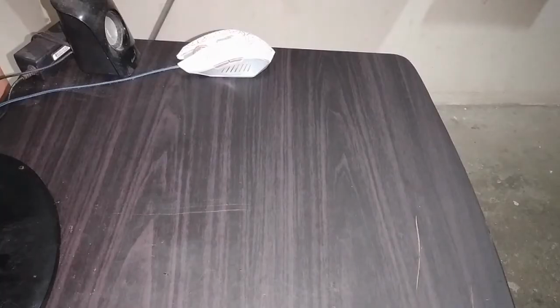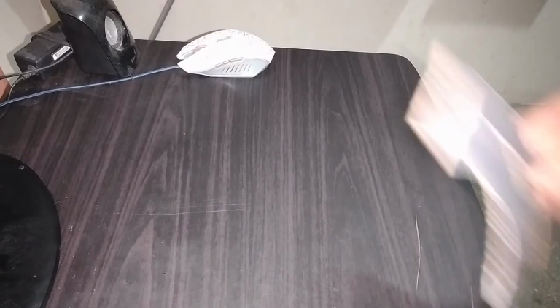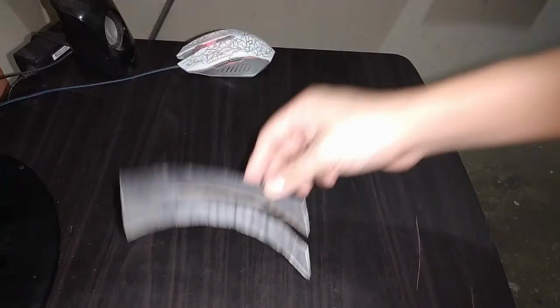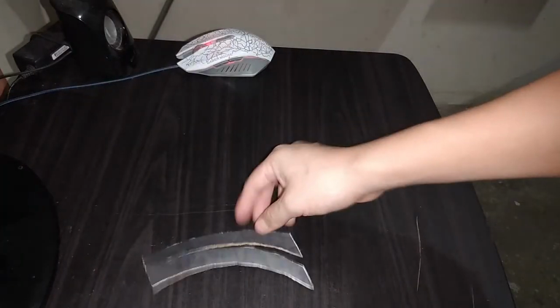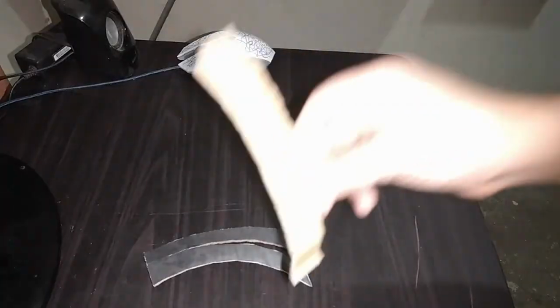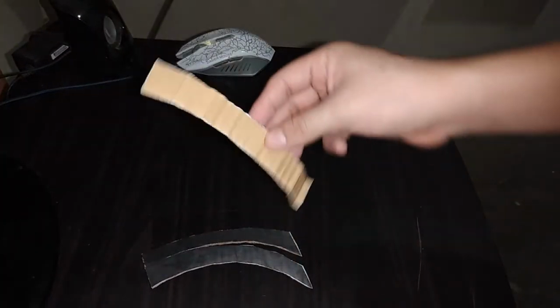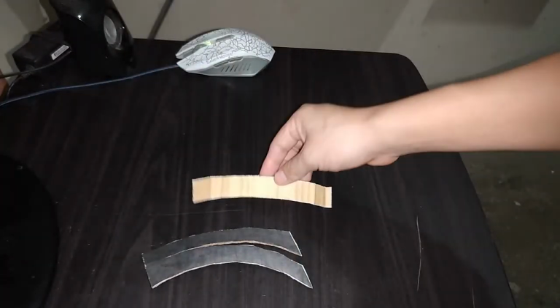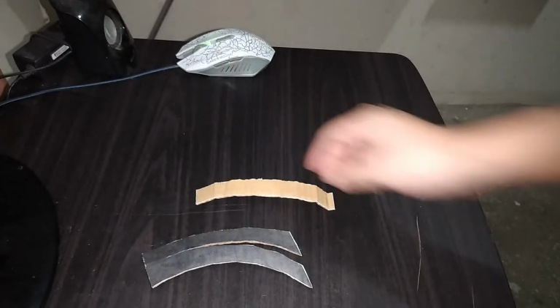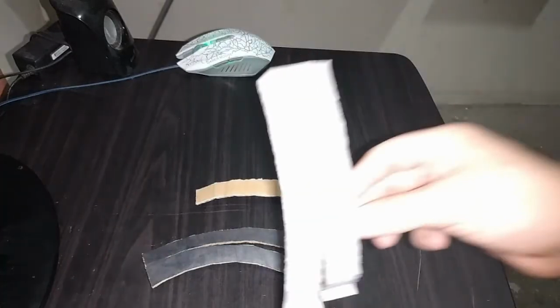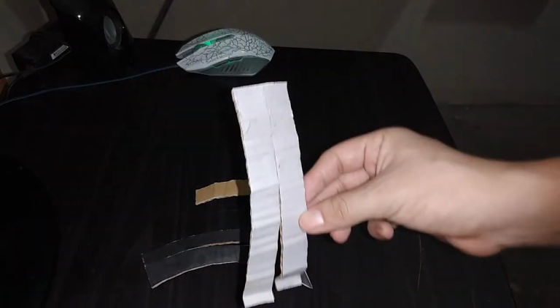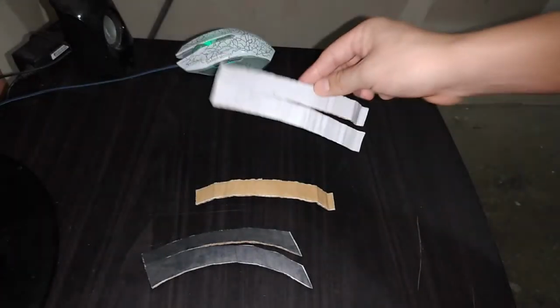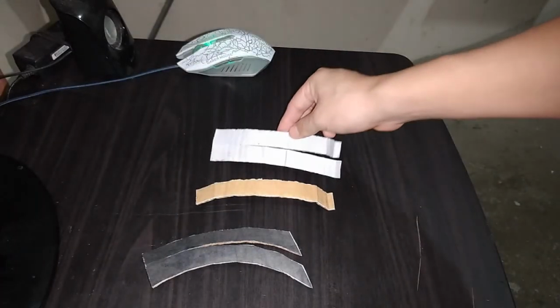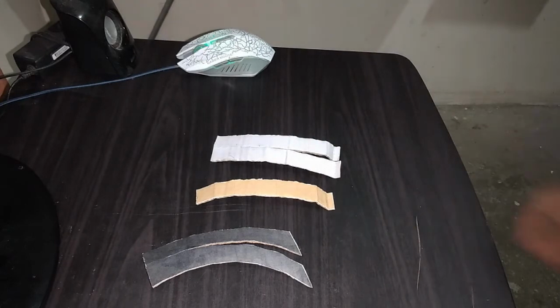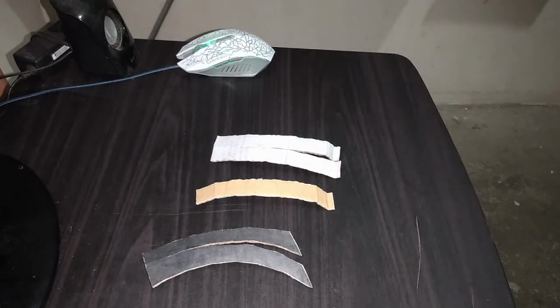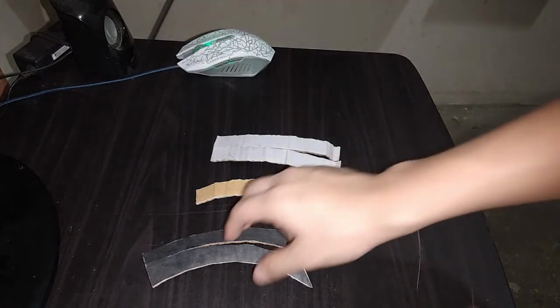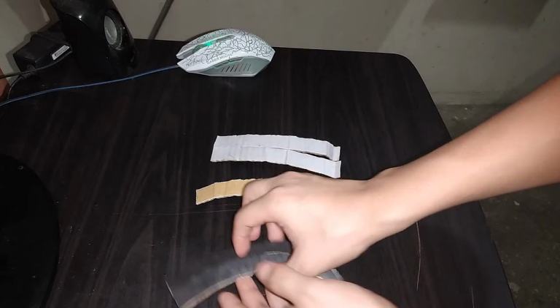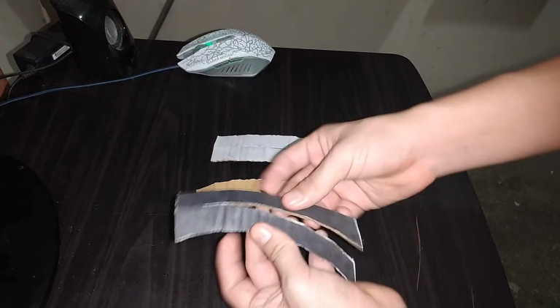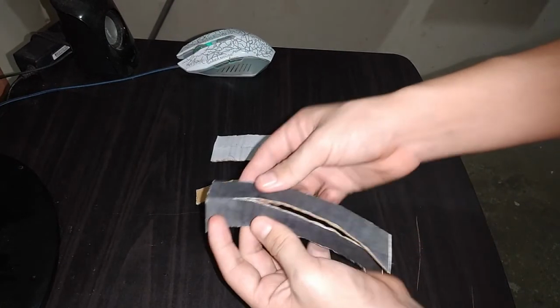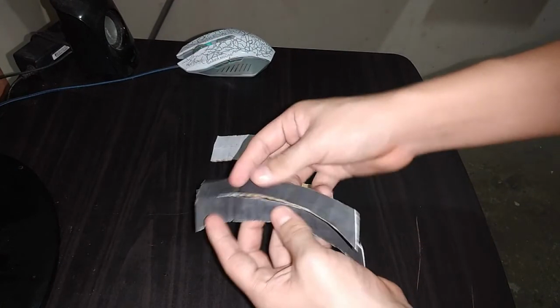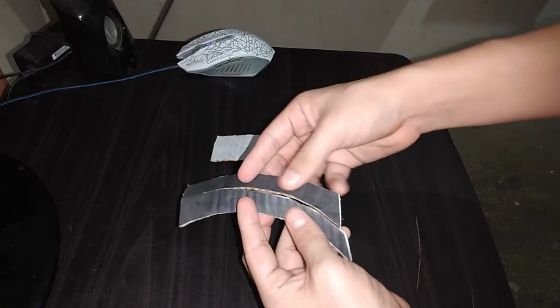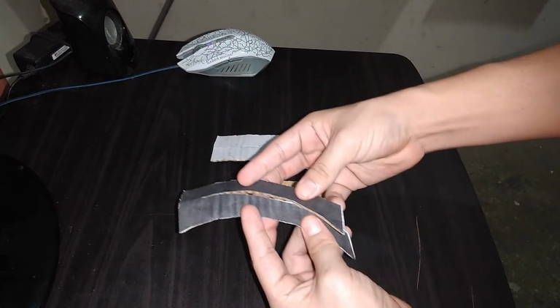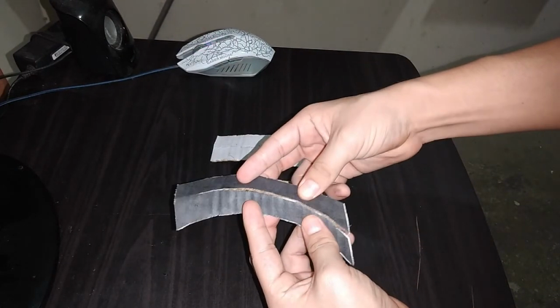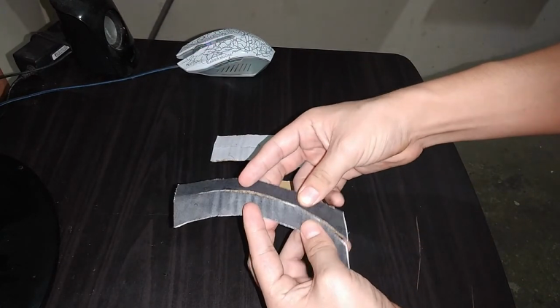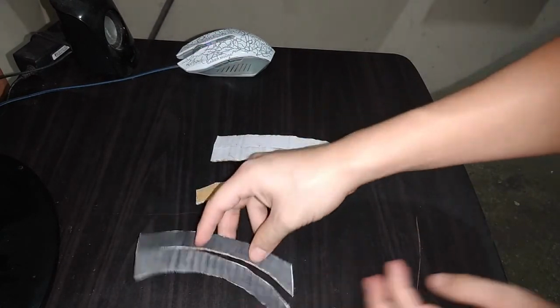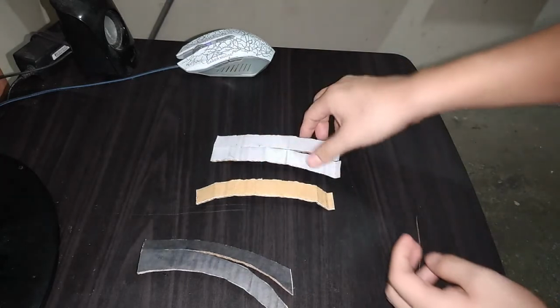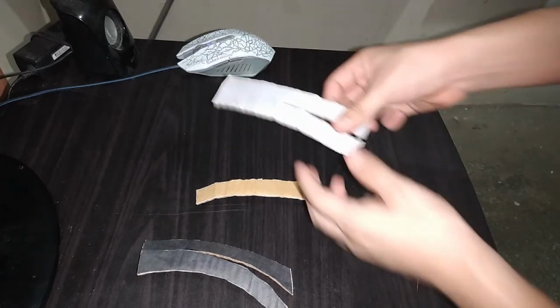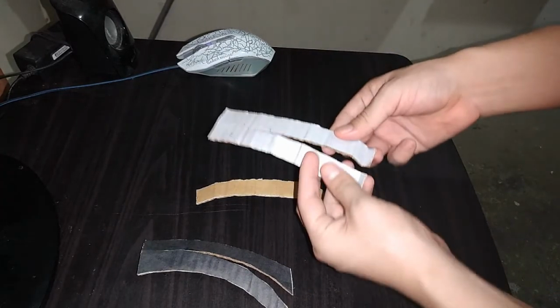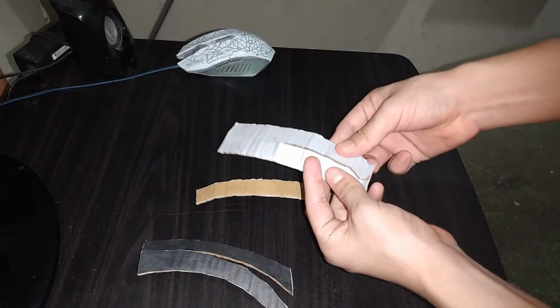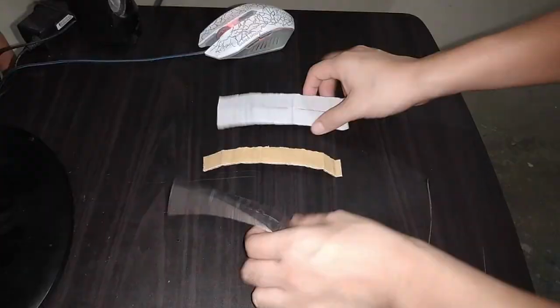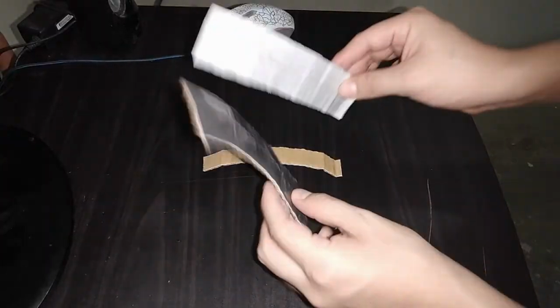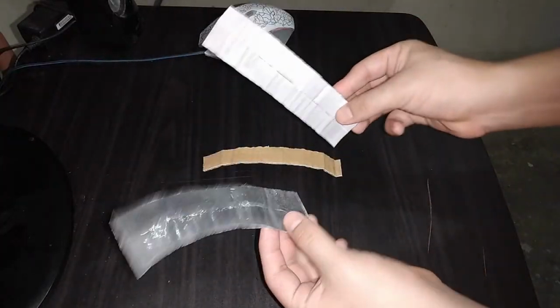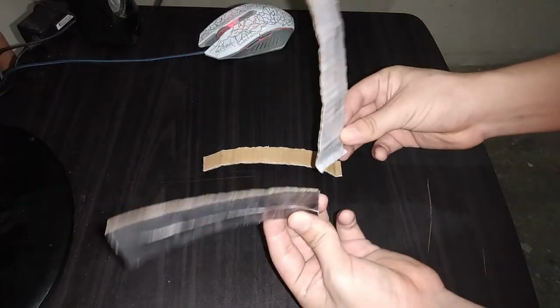Ahora vamos a necesitar estas piezas que están en la página número 4. Tomamos esta pieza, comenzamos a doblar así y vamos a unir así. Al igual que esta de acá. Estas dos piezas están listas.